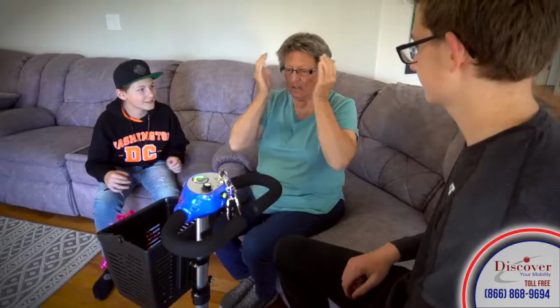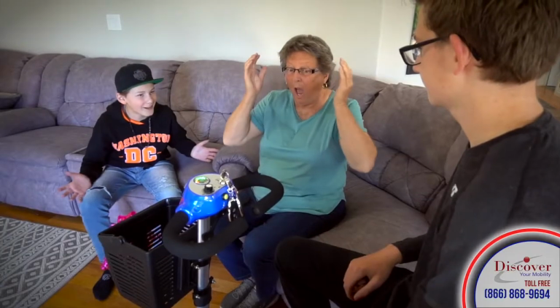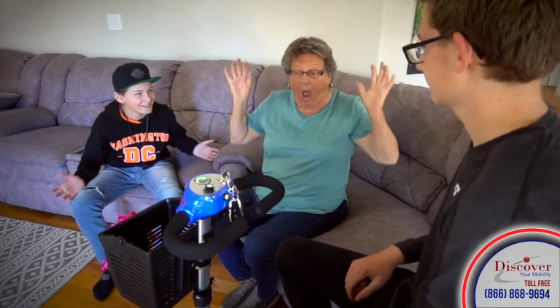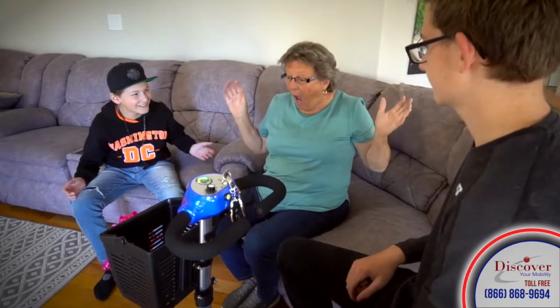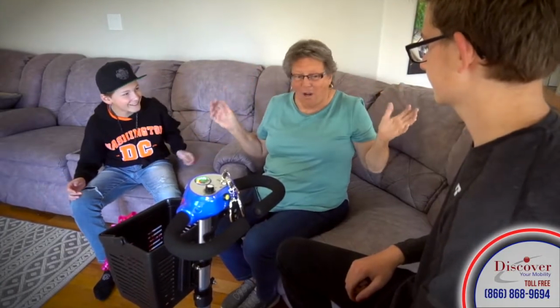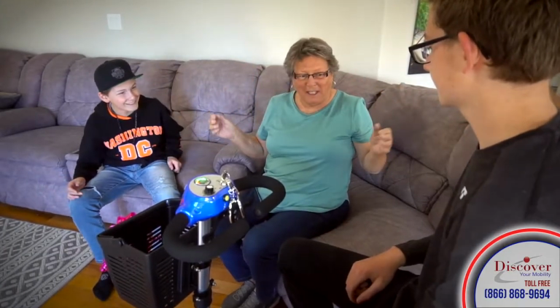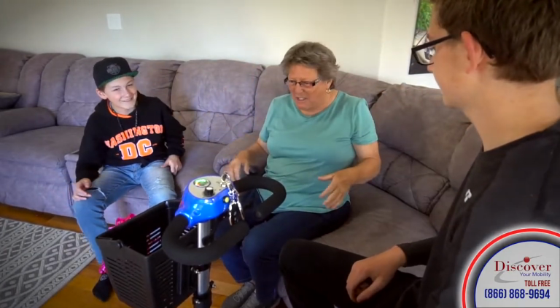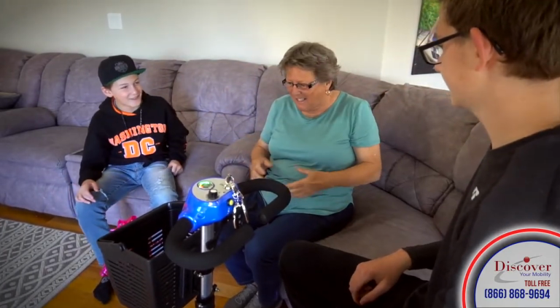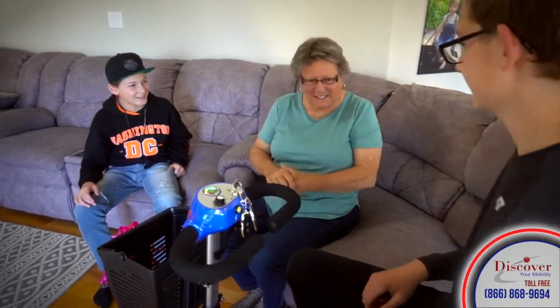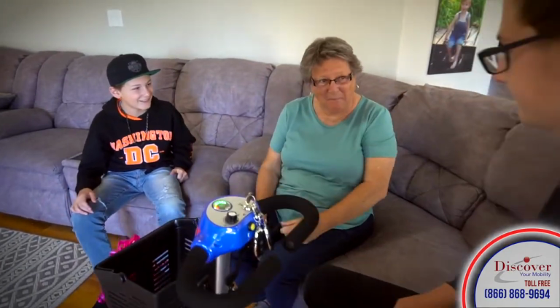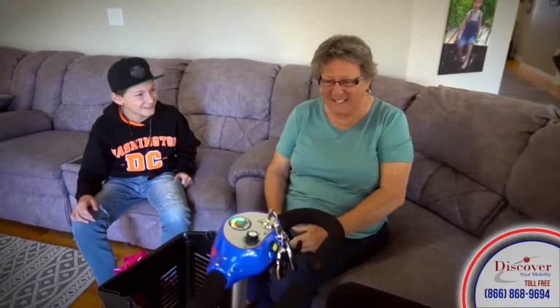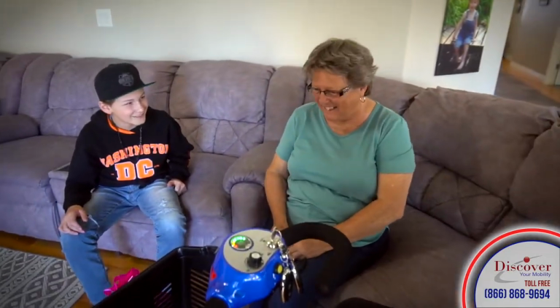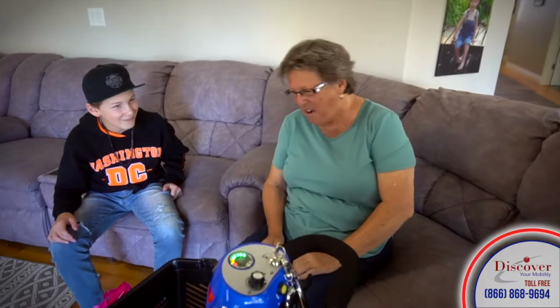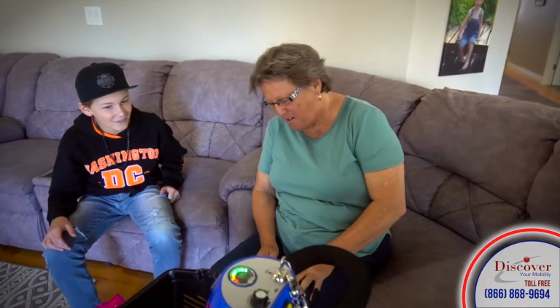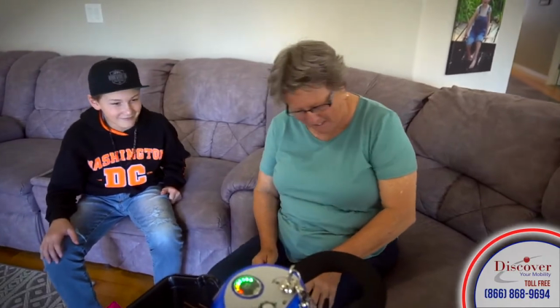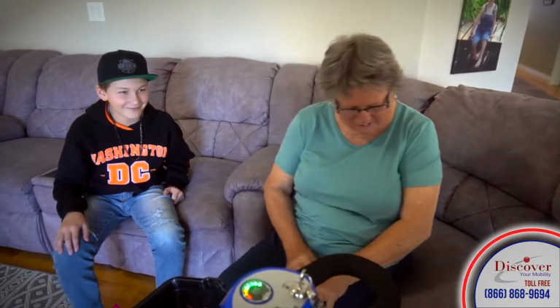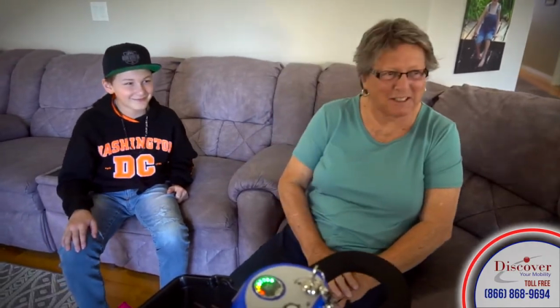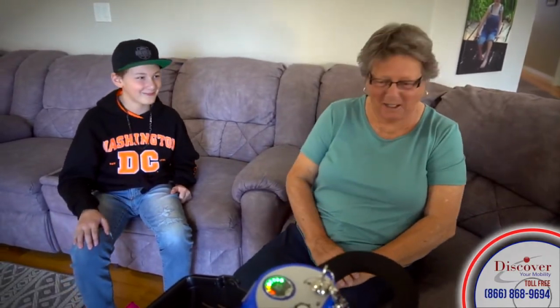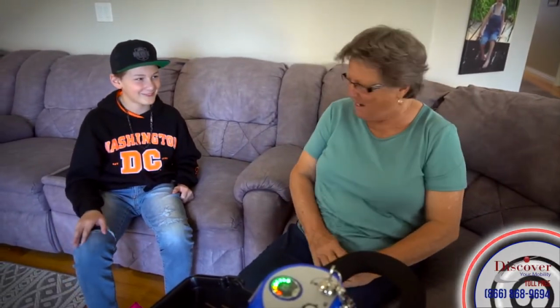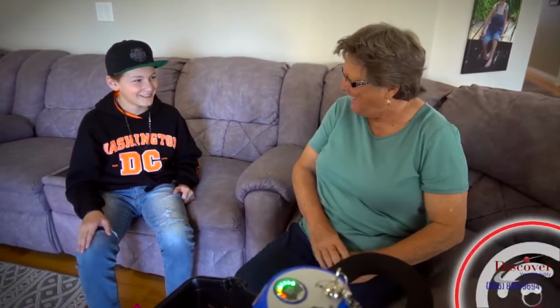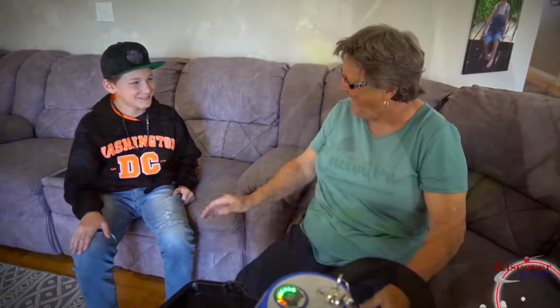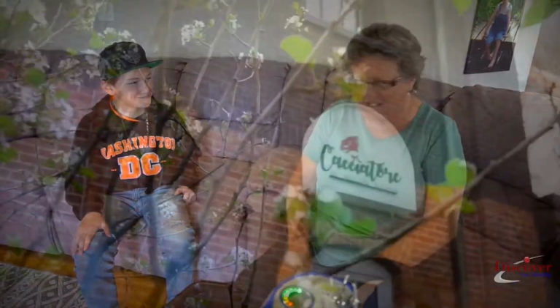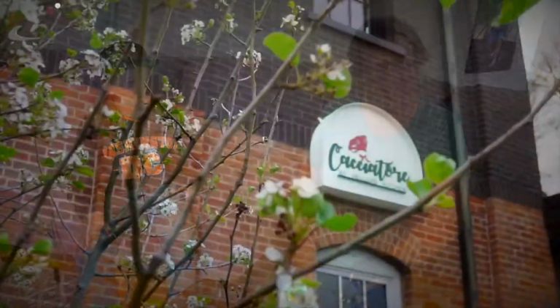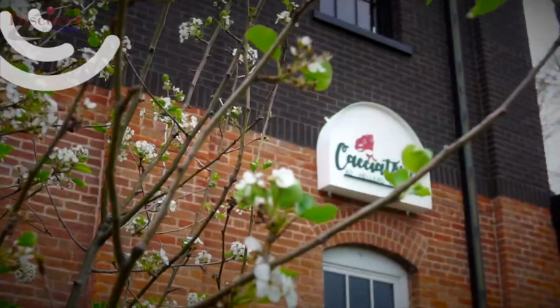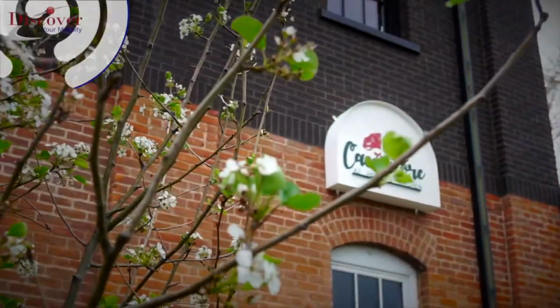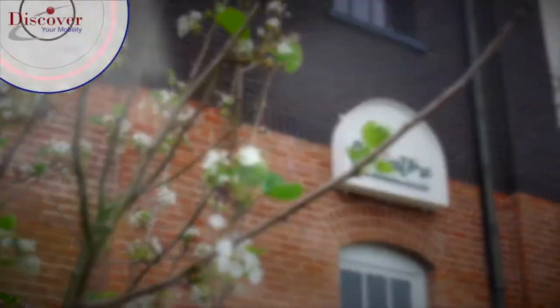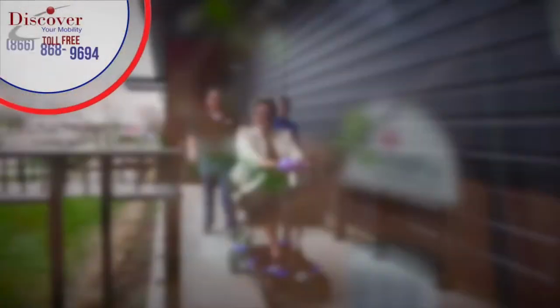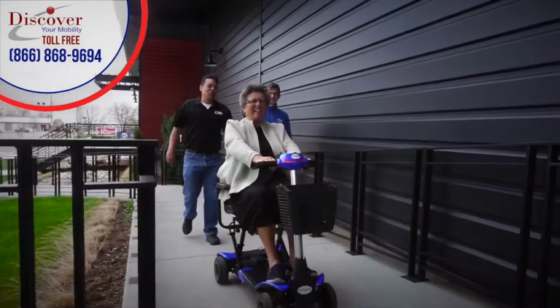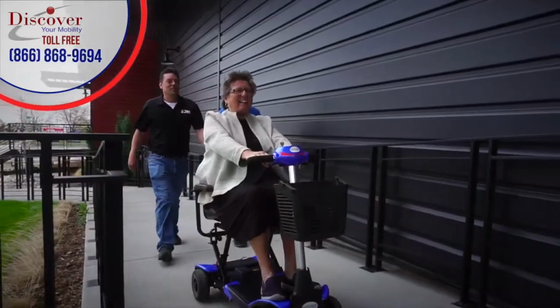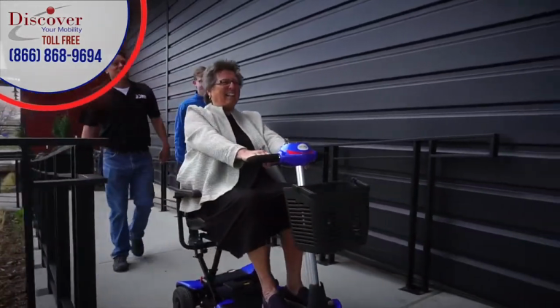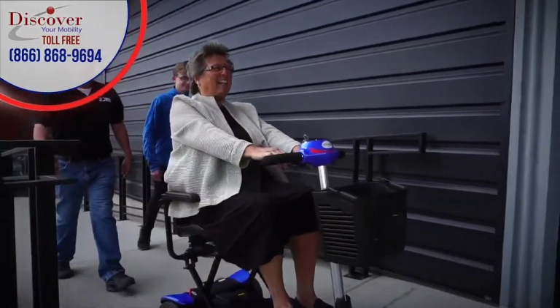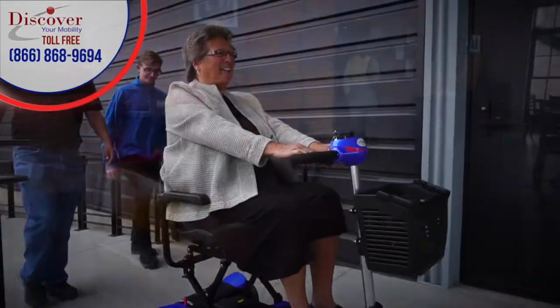Surprise! Oh my goodness, this is amazing! Oh my goodness, just what I wanted! Thank you! Your mobility just got easier.